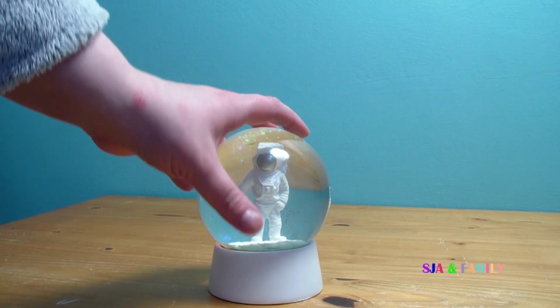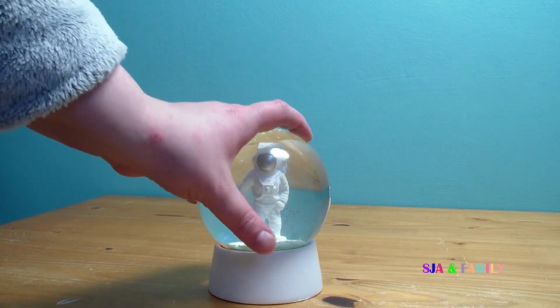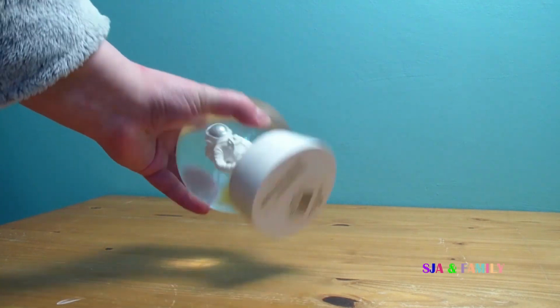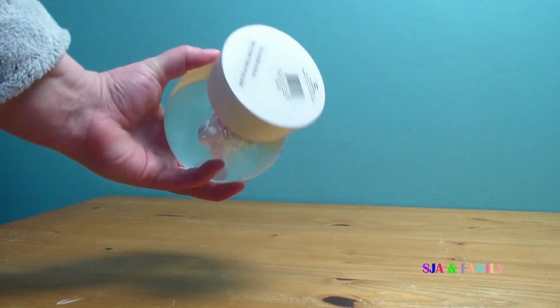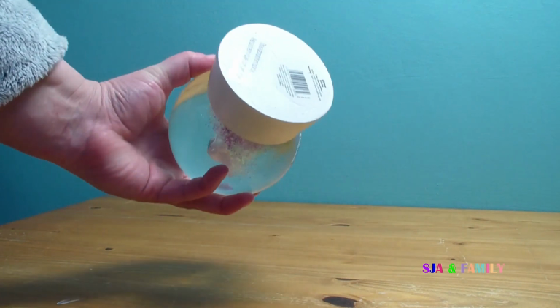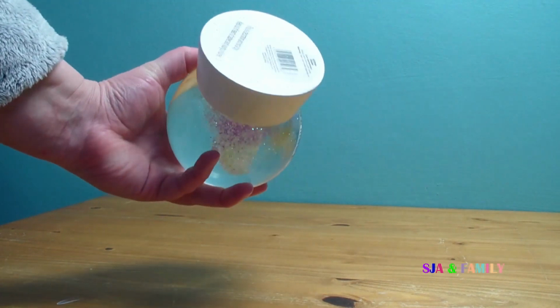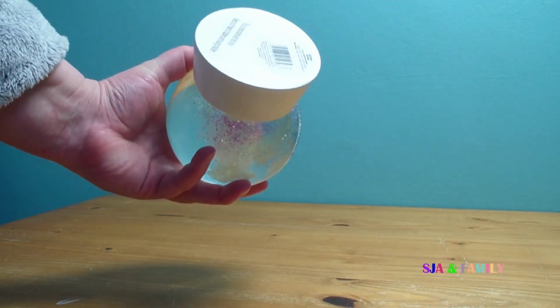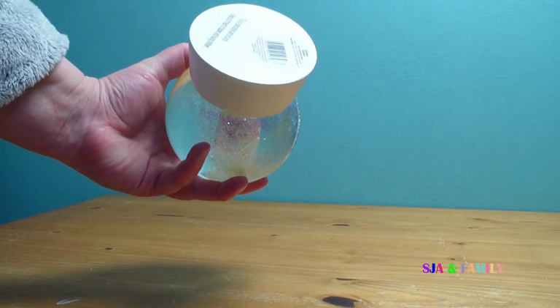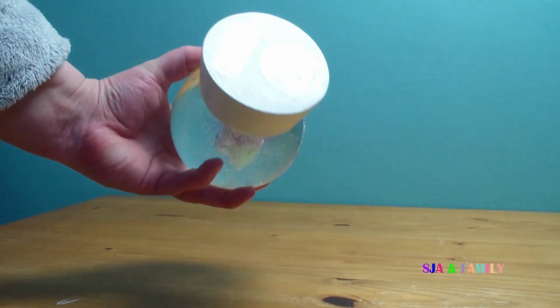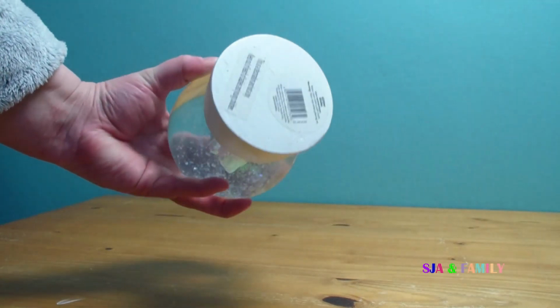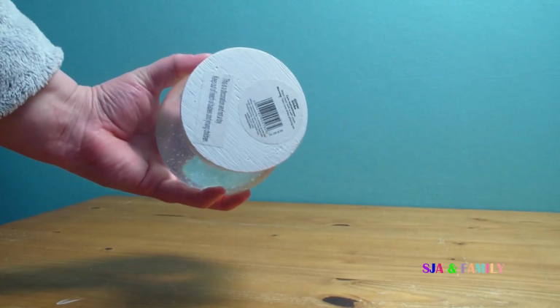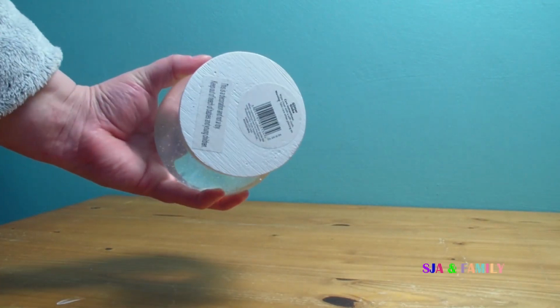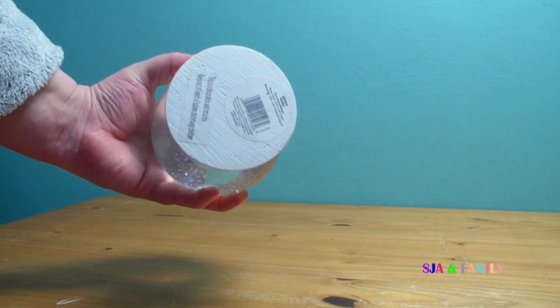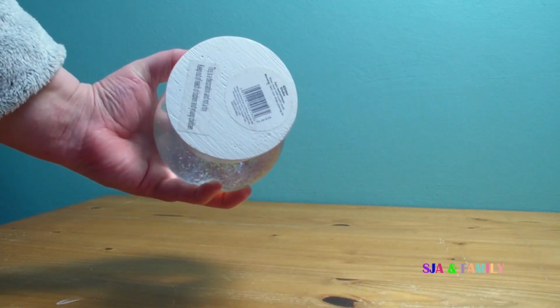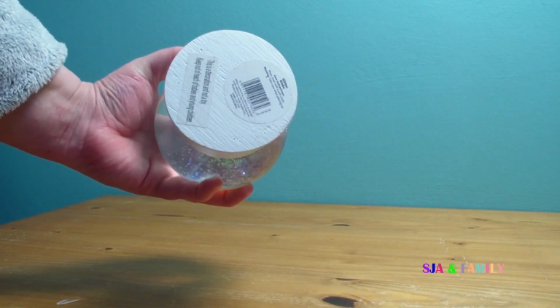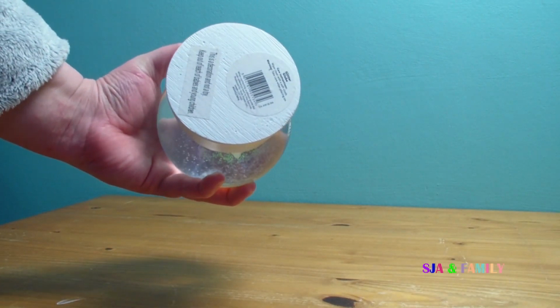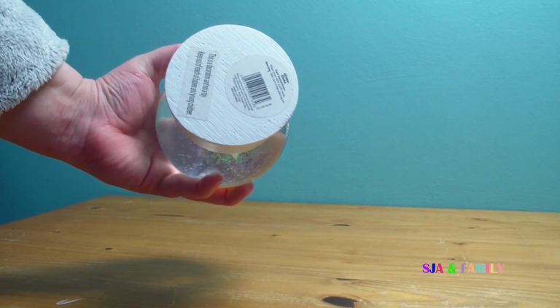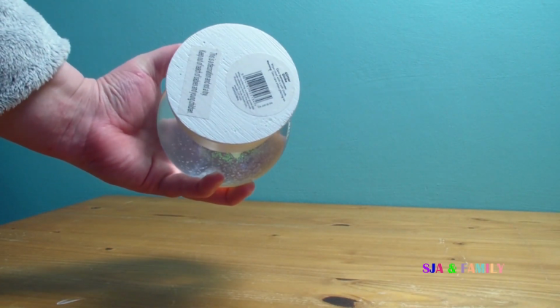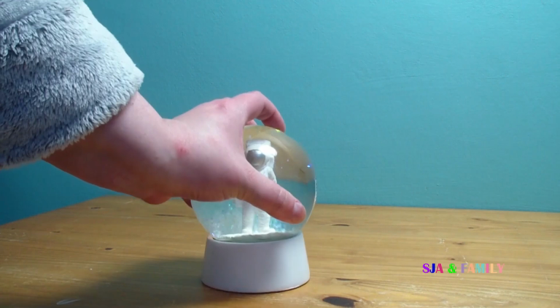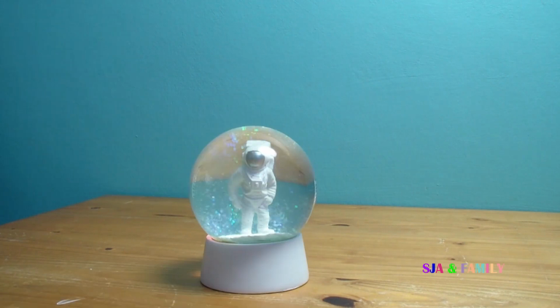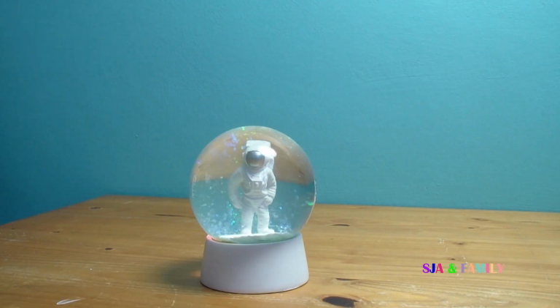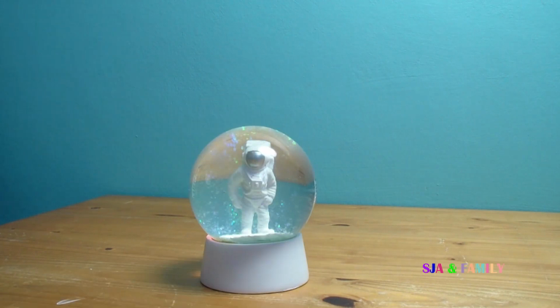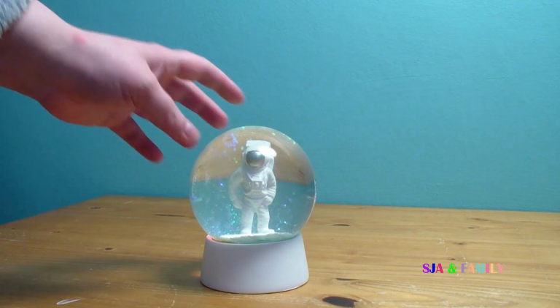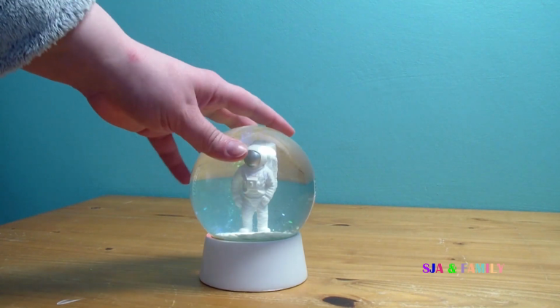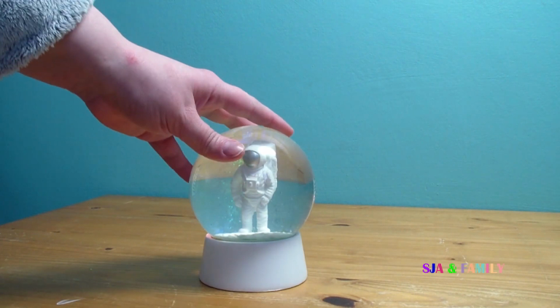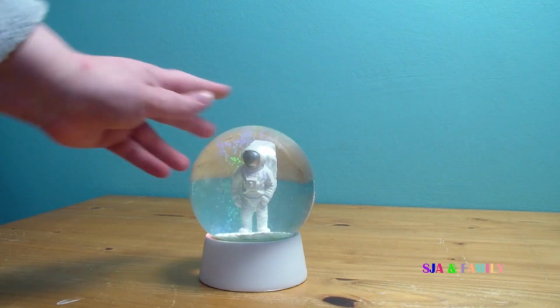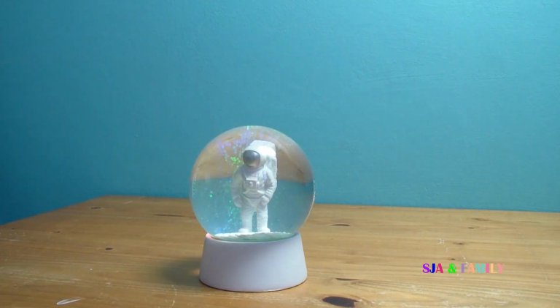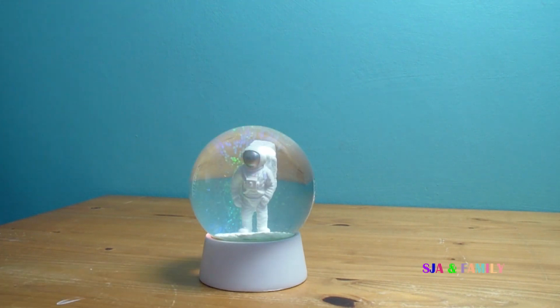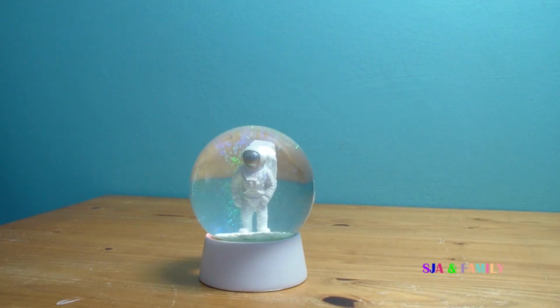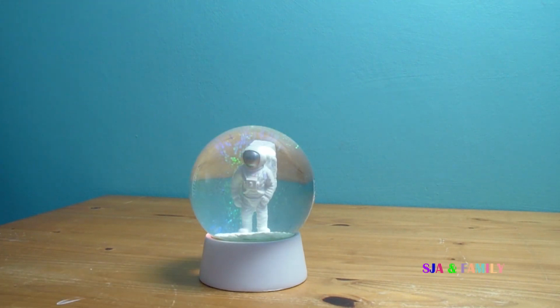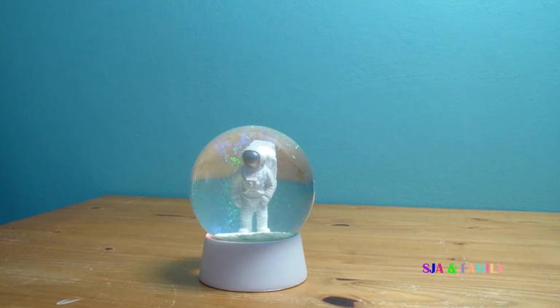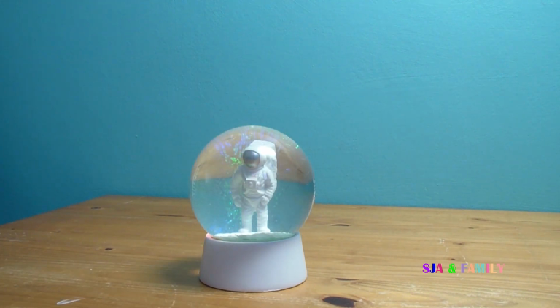I did buy this from Asda but it is made by Glitter Globe, and my son really likes it as he likes things to do with space.